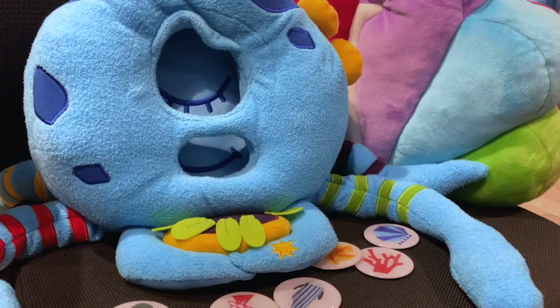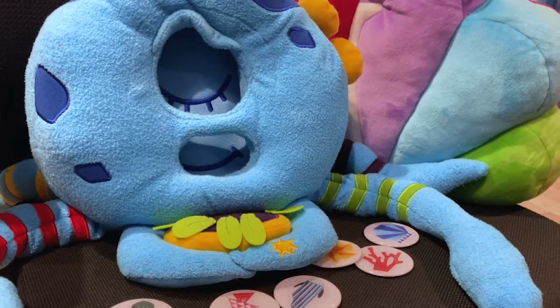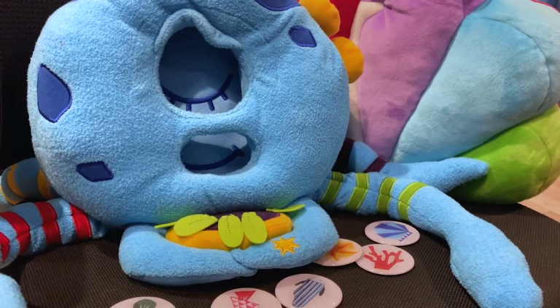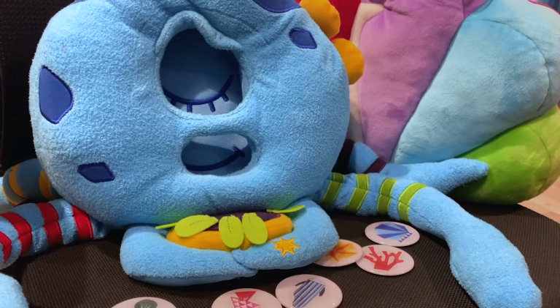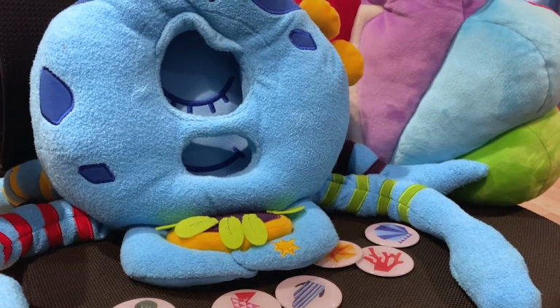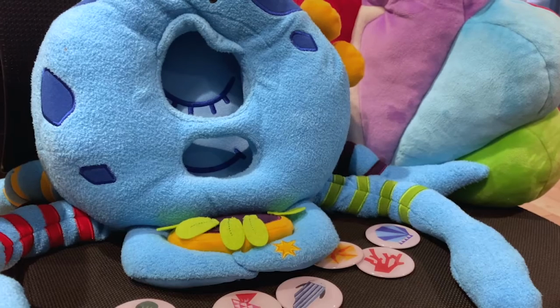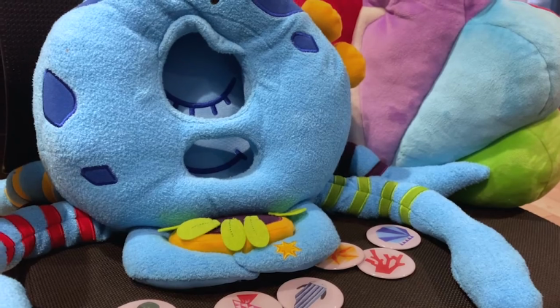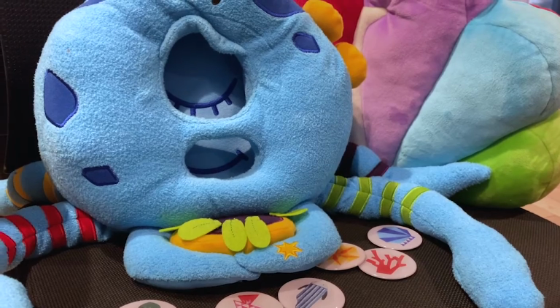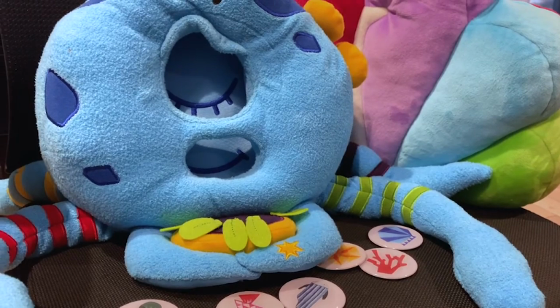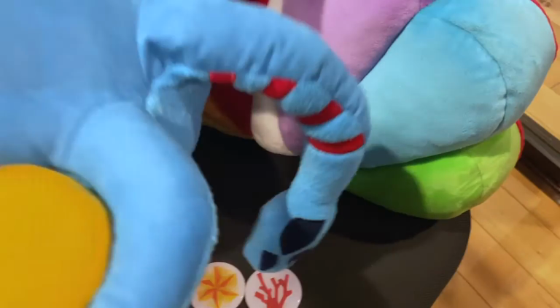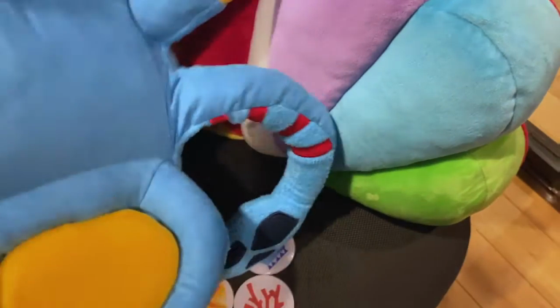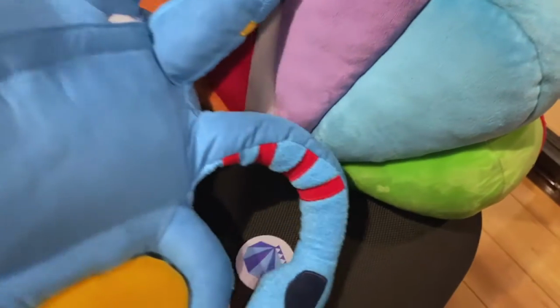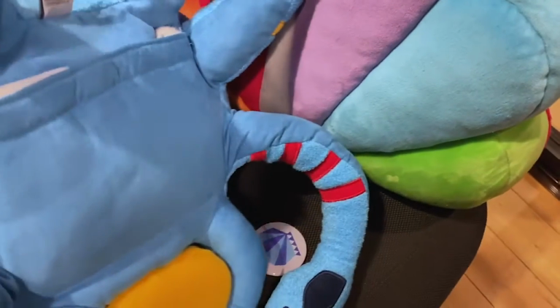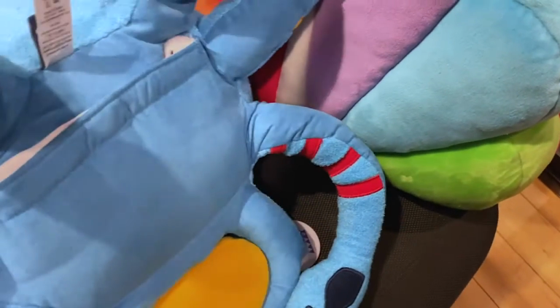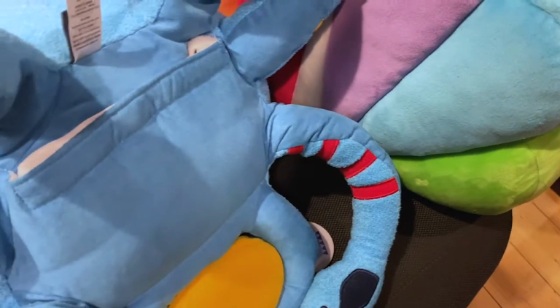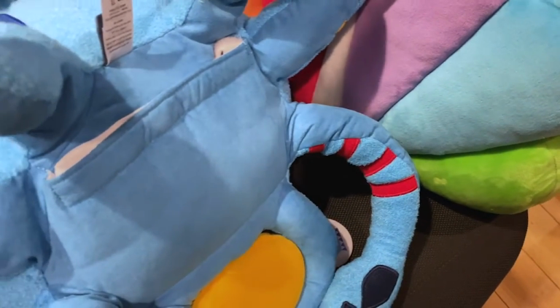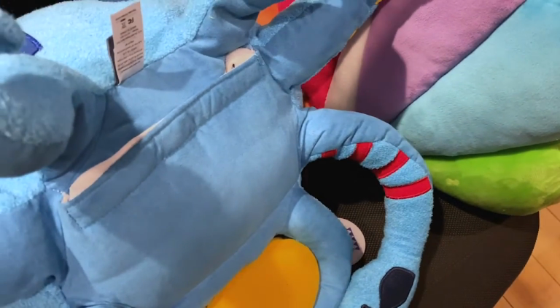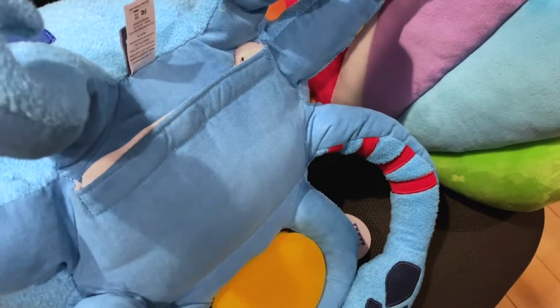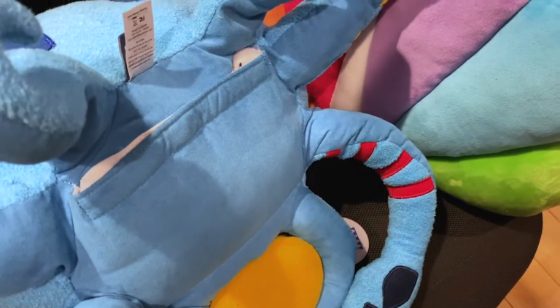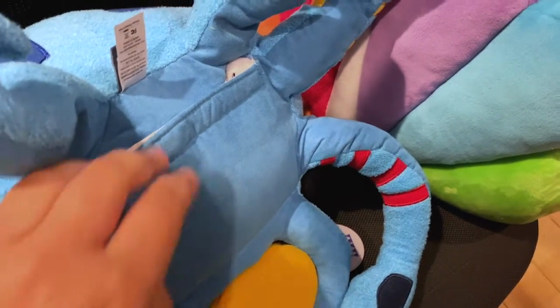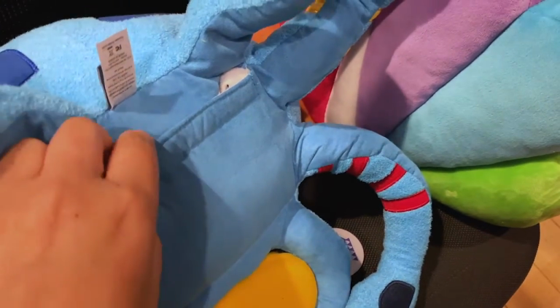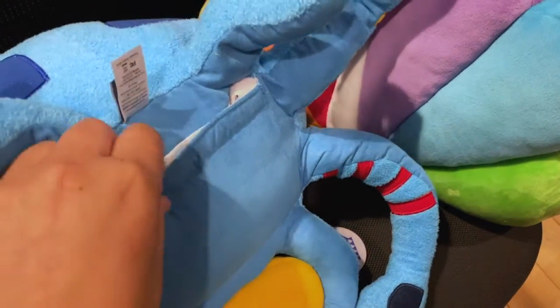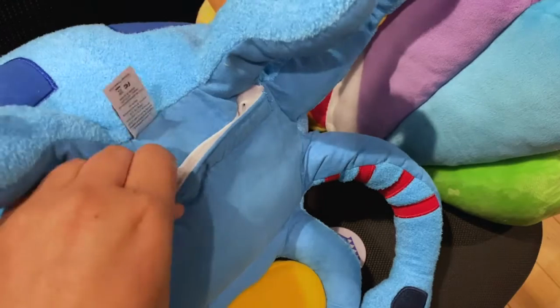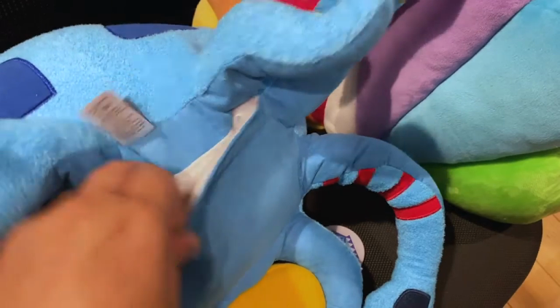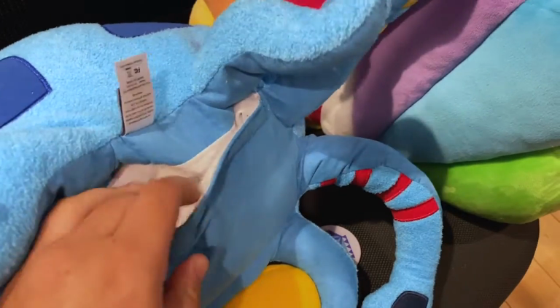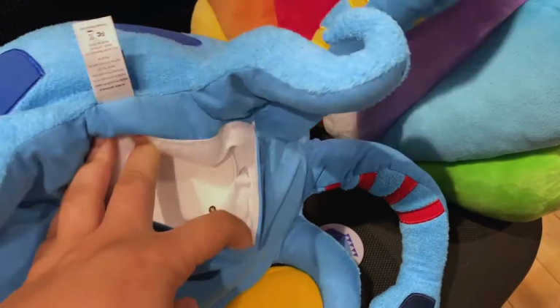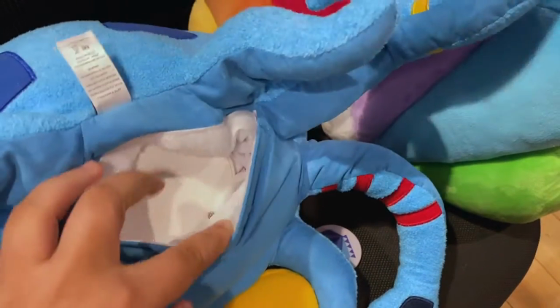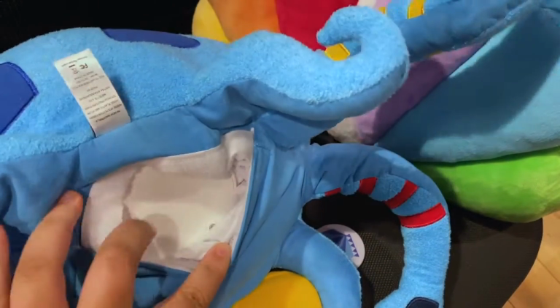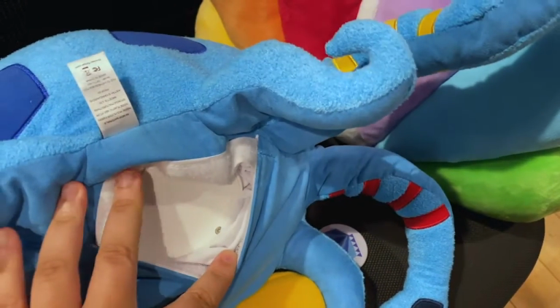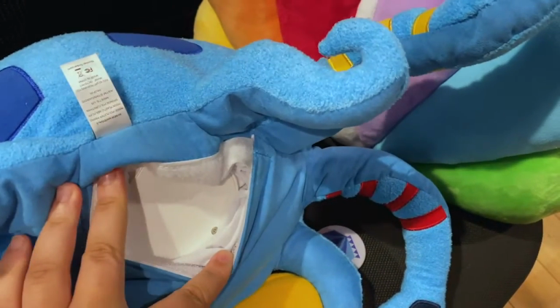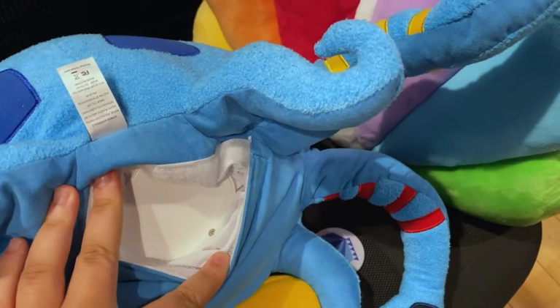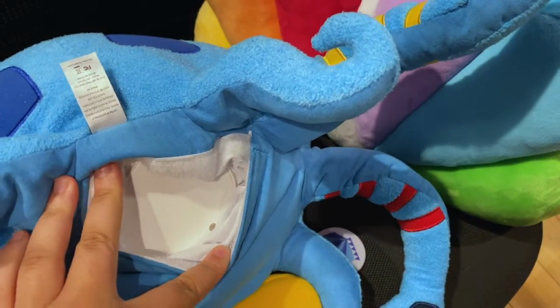Store Octobo's tokens in his battery pouch. Simply flip over Octobo and you'll notice that the velcro pocket where his battery is stored is pretty big.